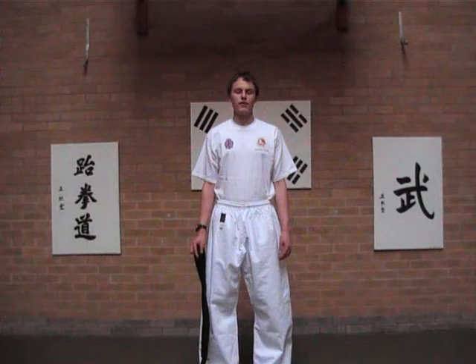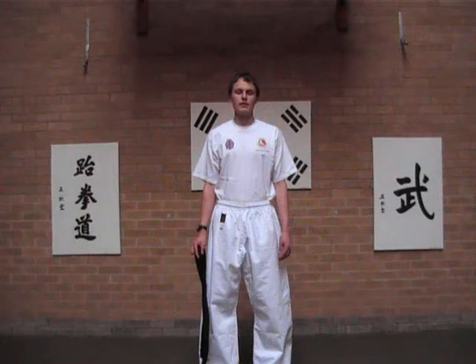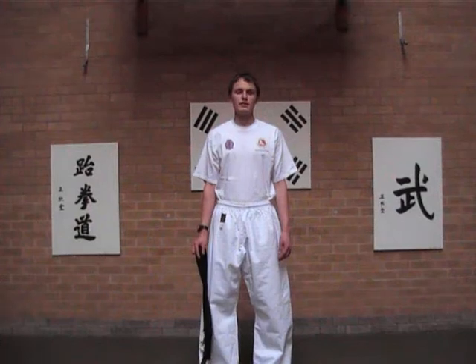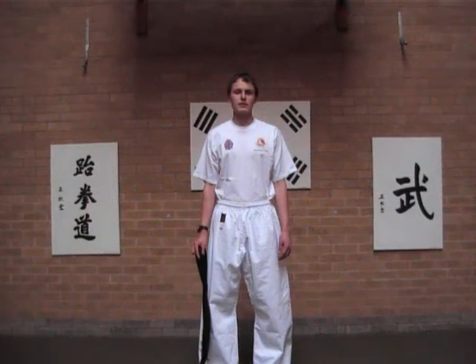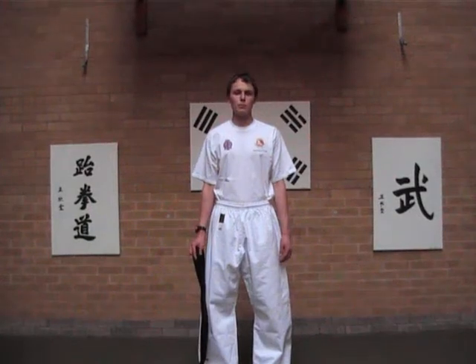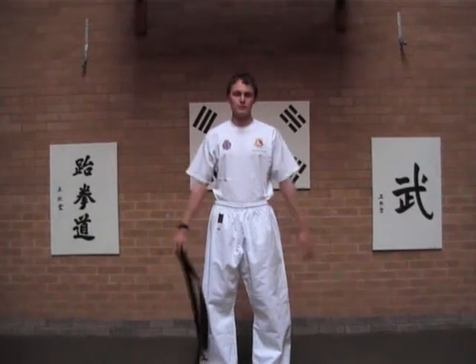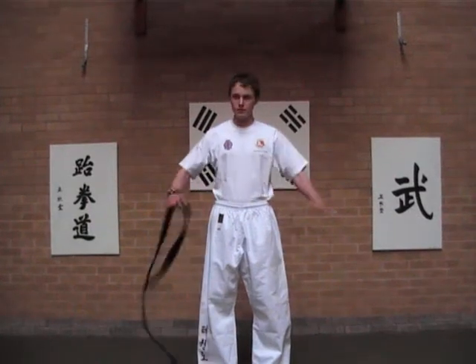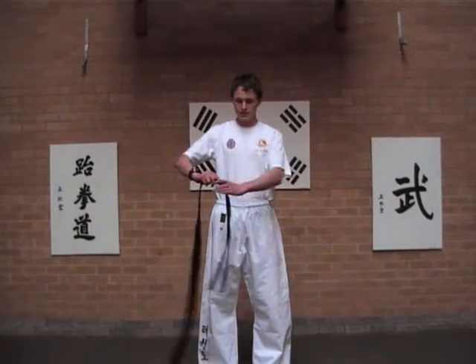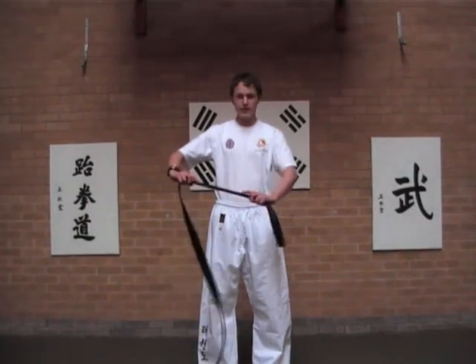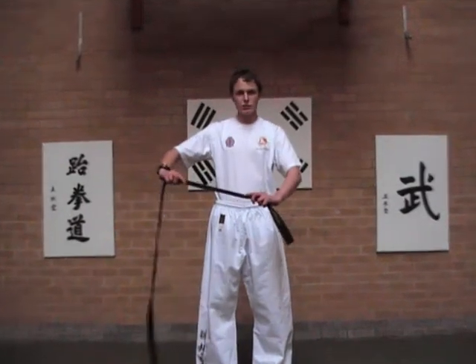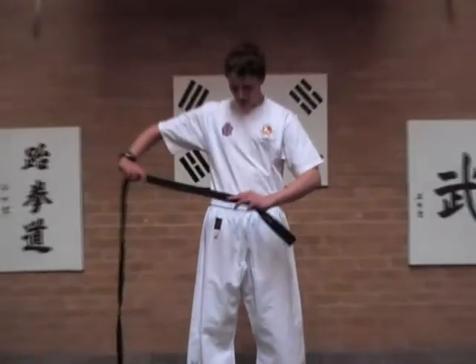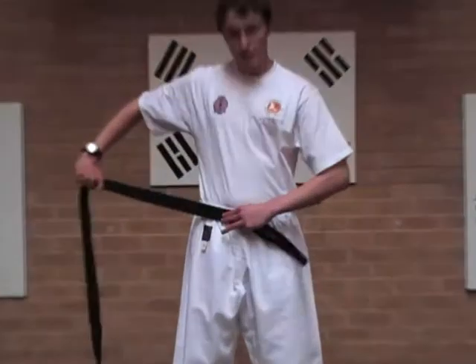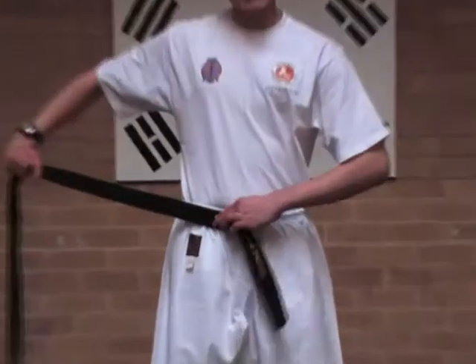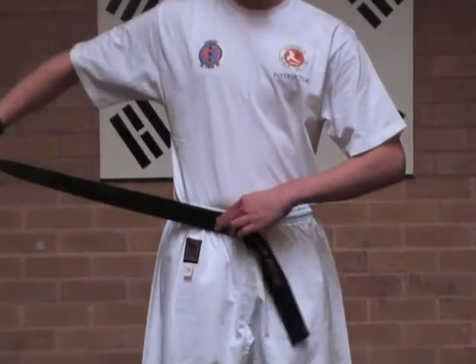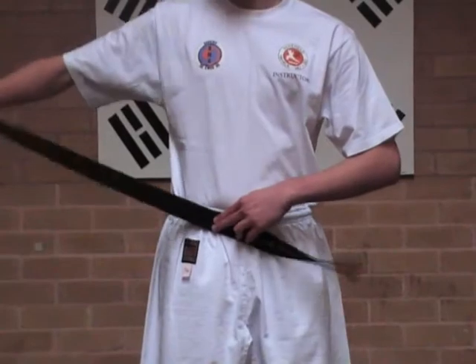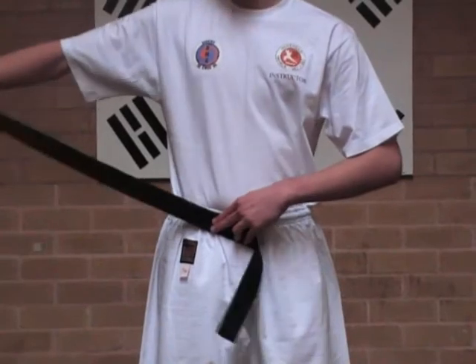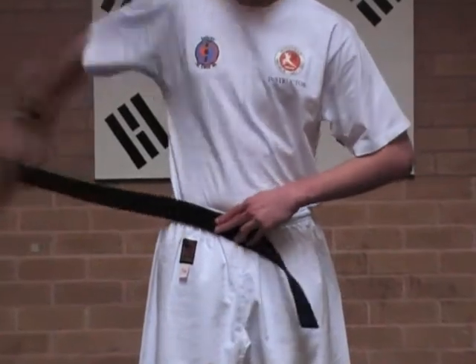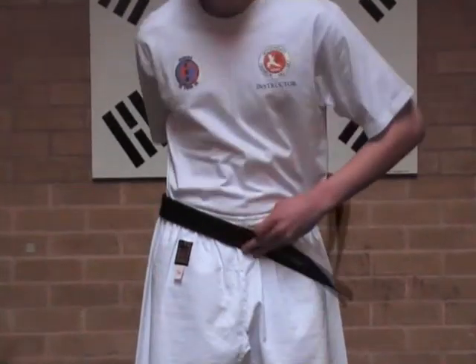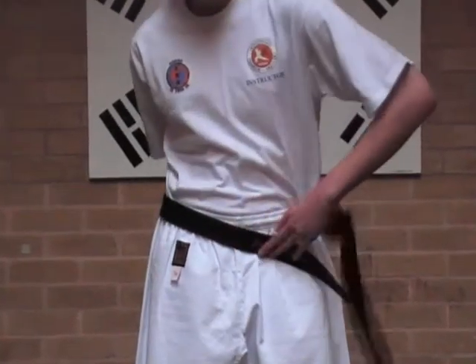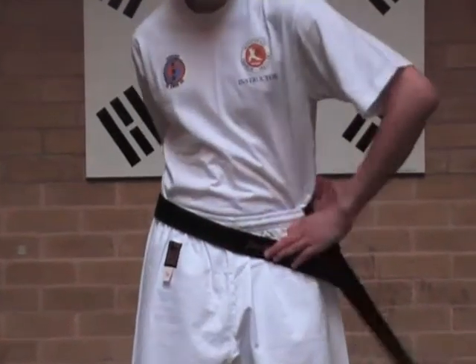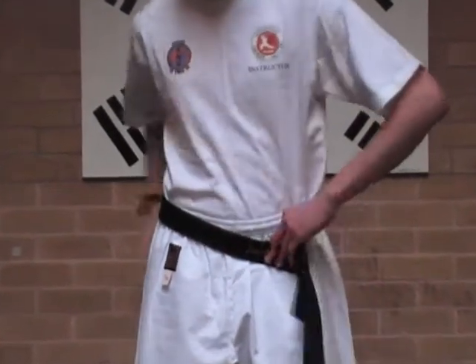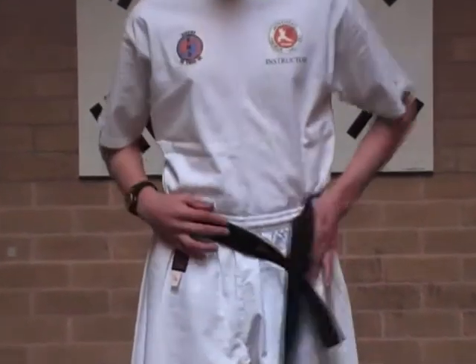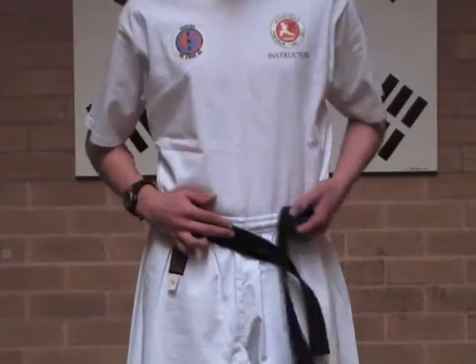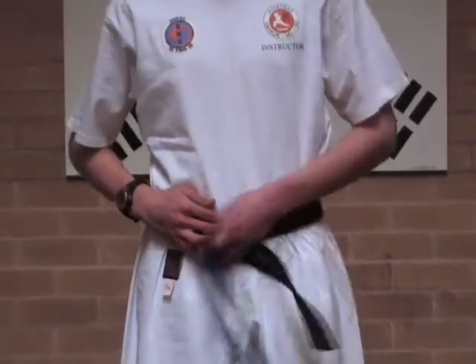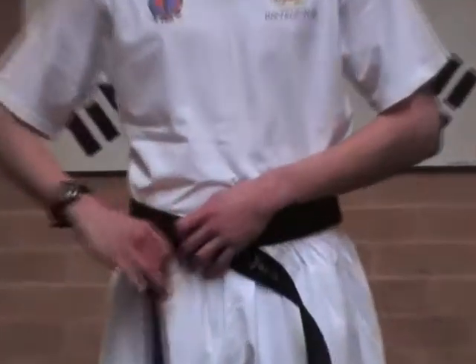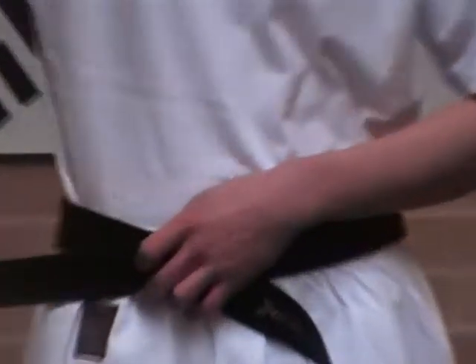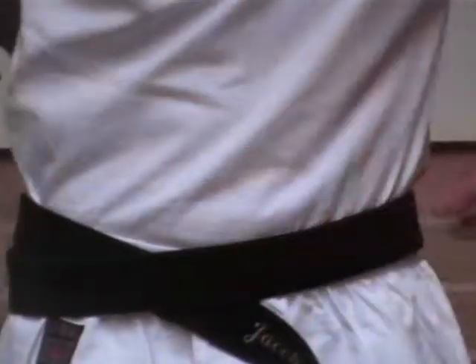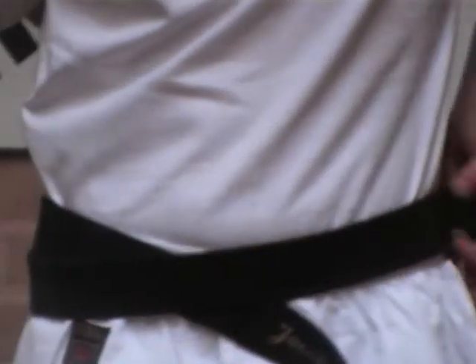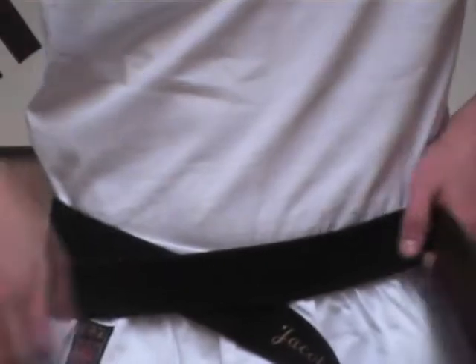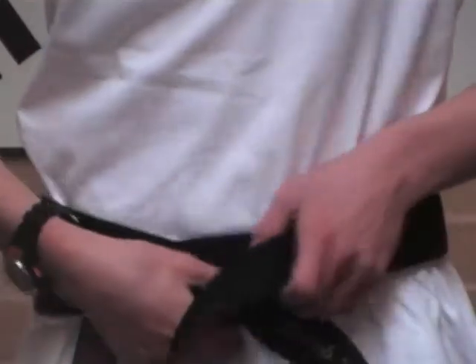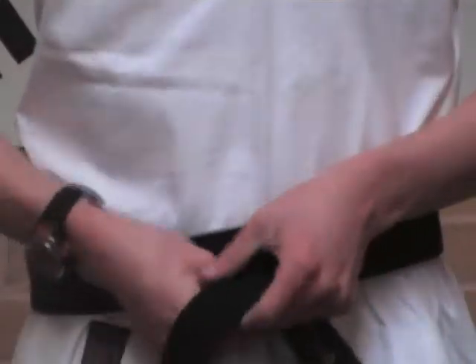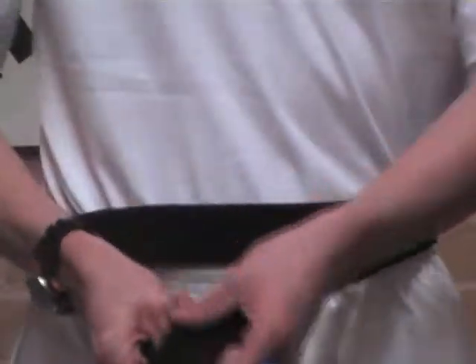This is how to tie your belt. Take a section of your belt and place it to your hip. Take the long head round twice, and even out your belt.